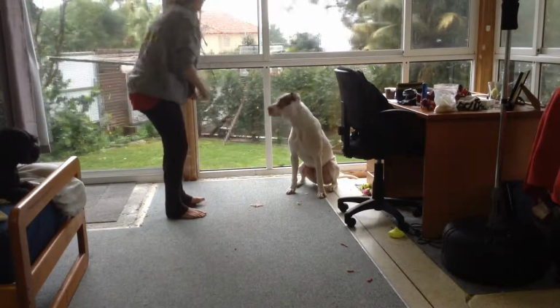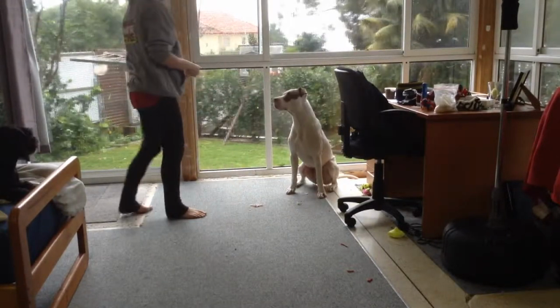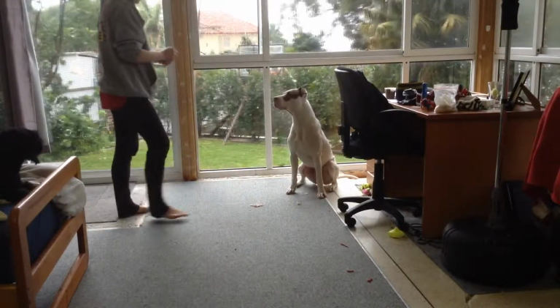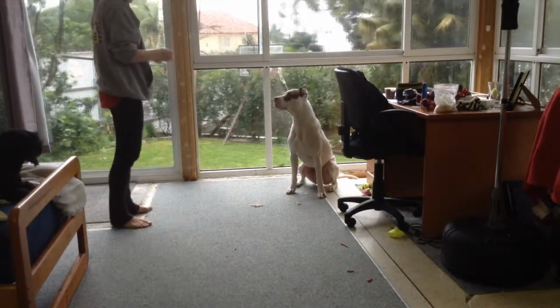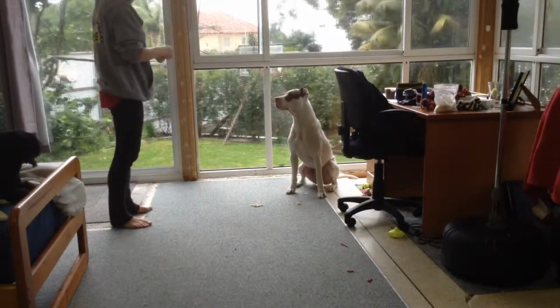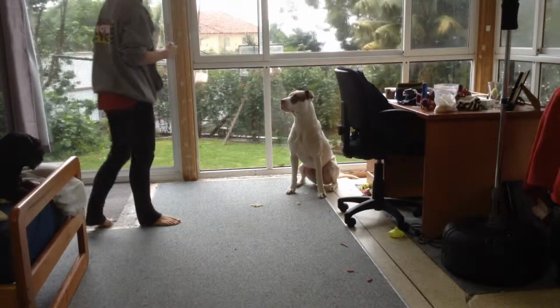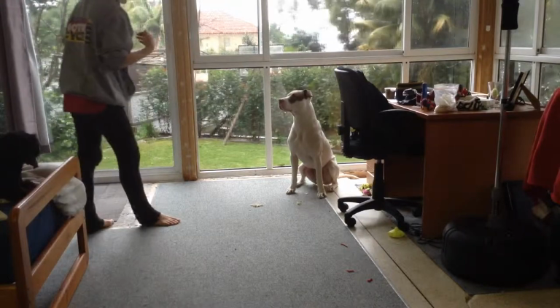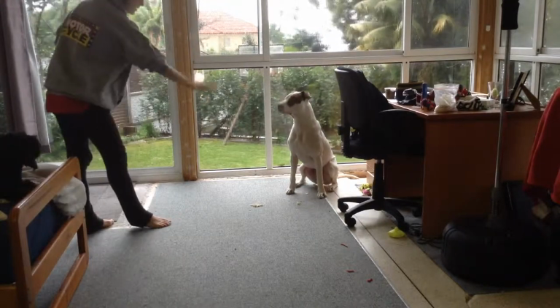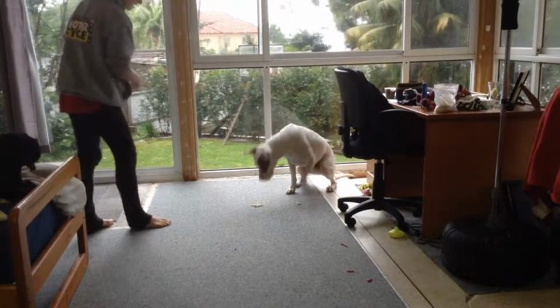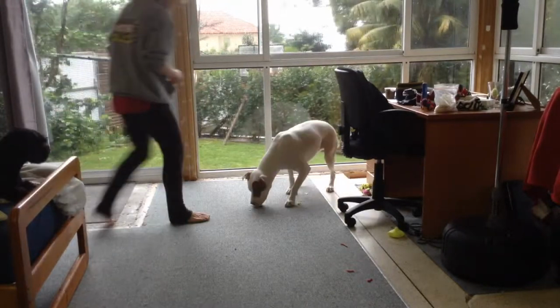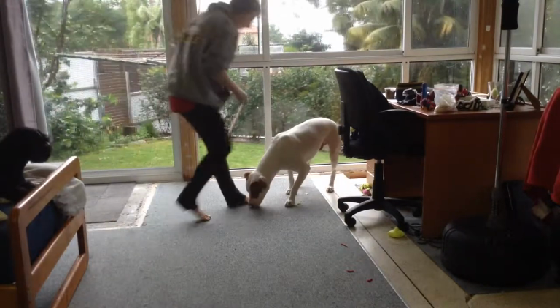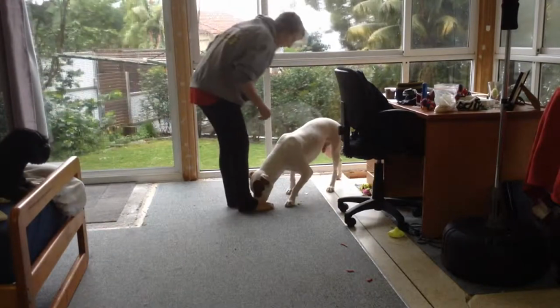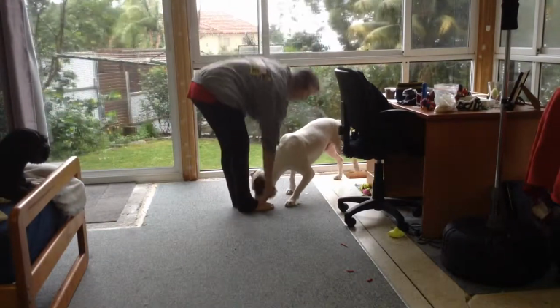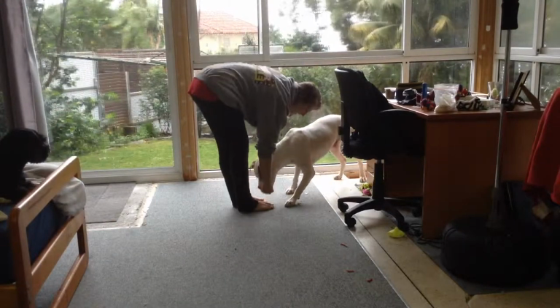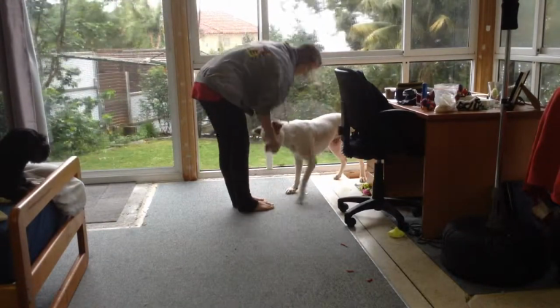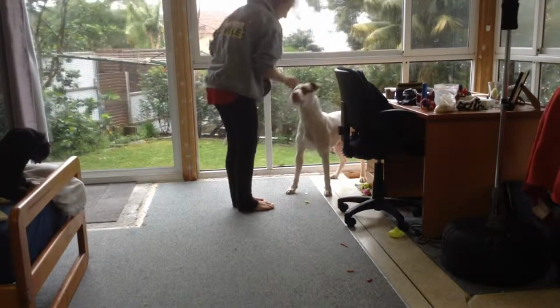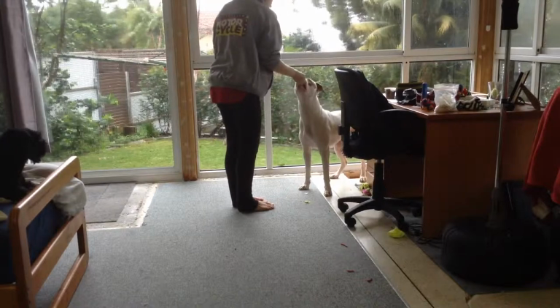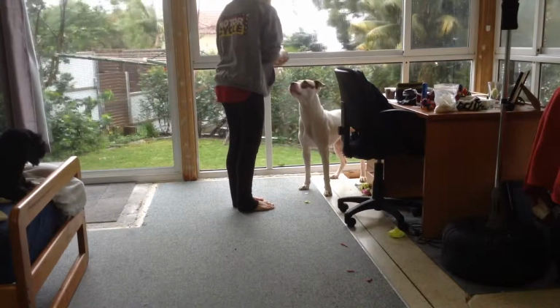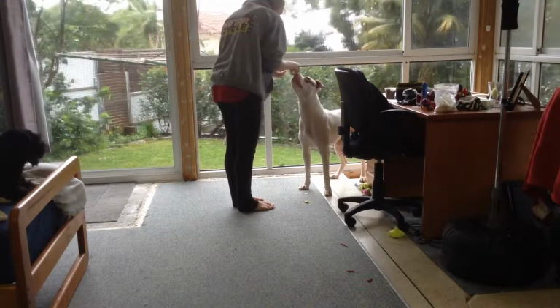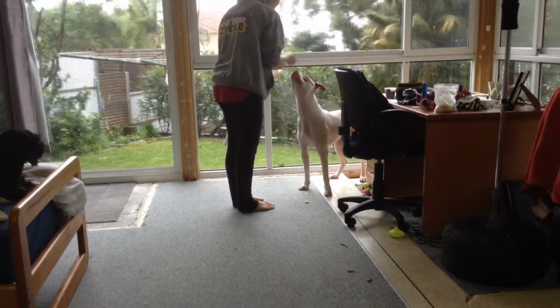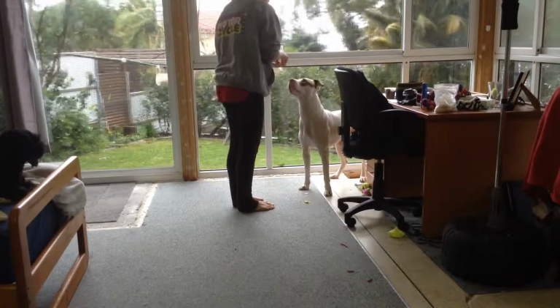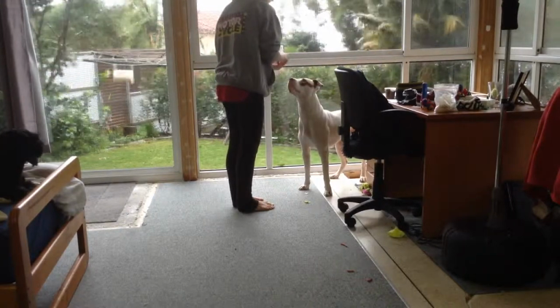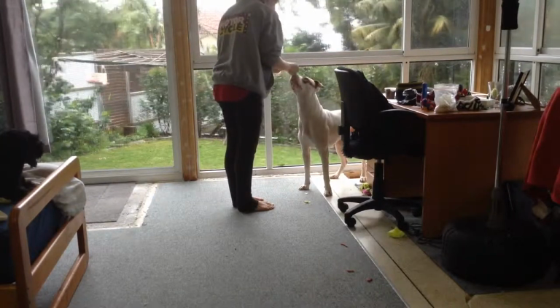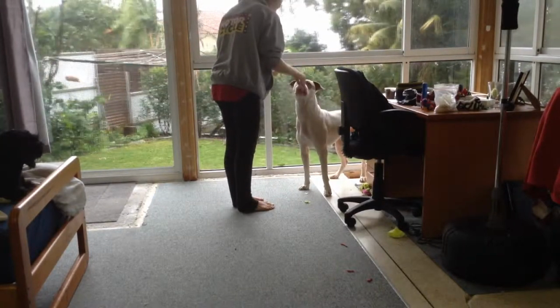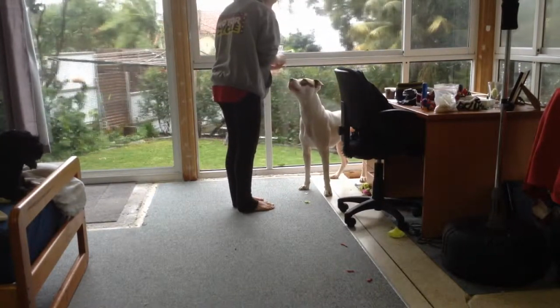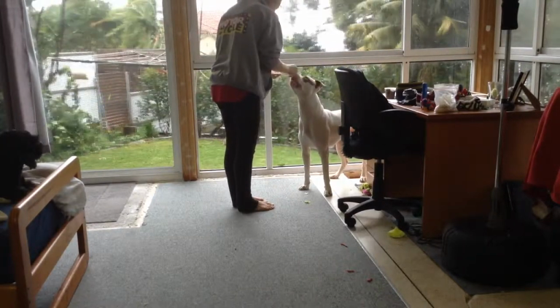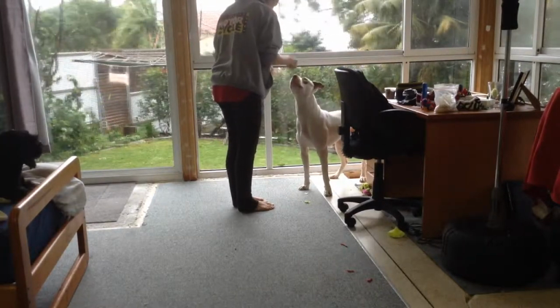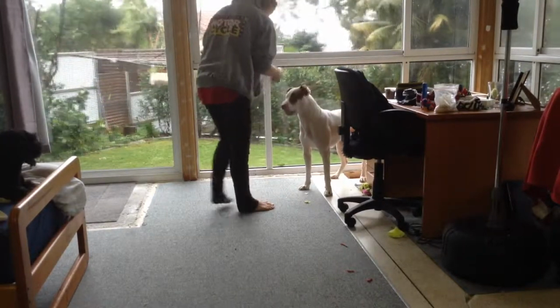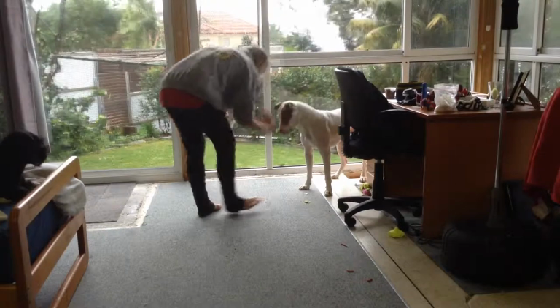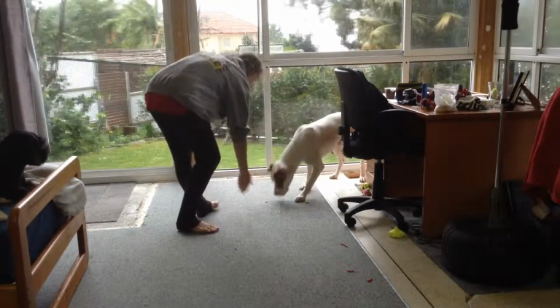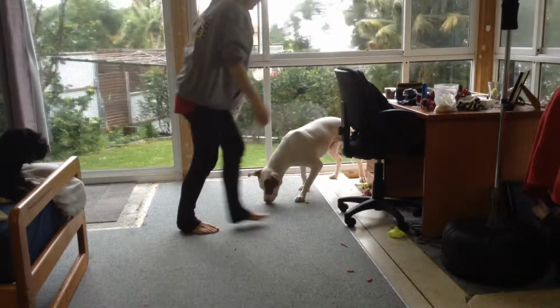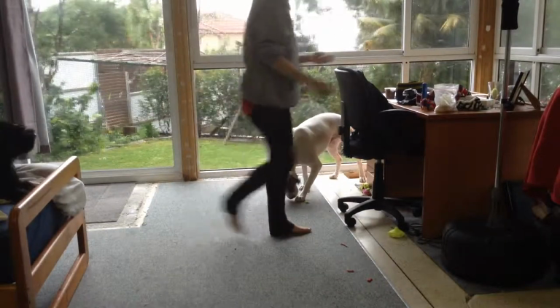Now we are raising criteria by having chicken on the floor instead of kibble. The chicken is harder for Loki to back away from so I have to lure him again. But it doesn't take him long to figure it all out.